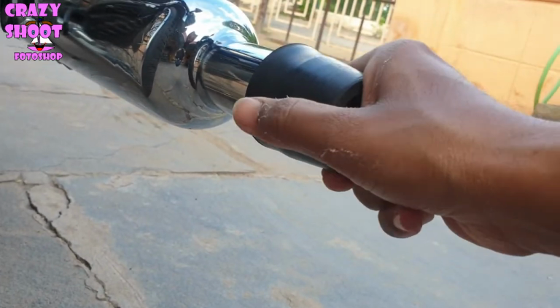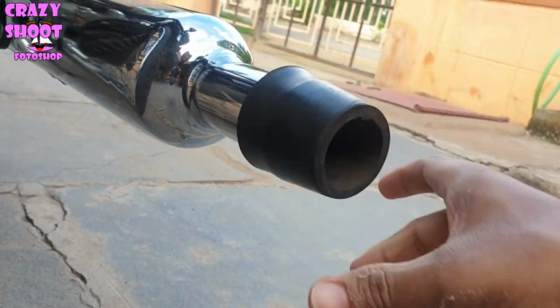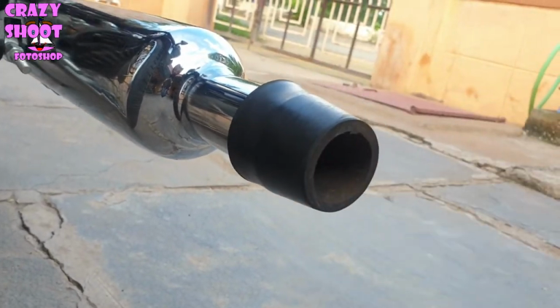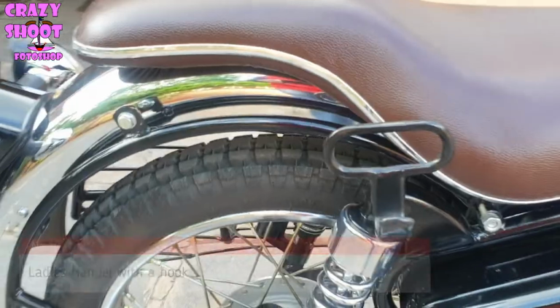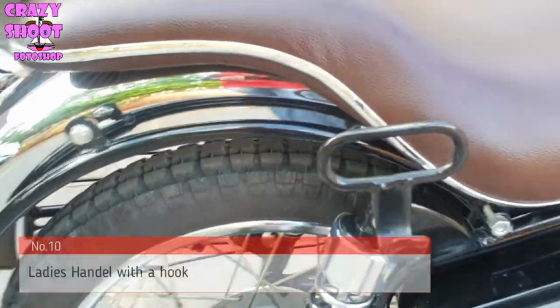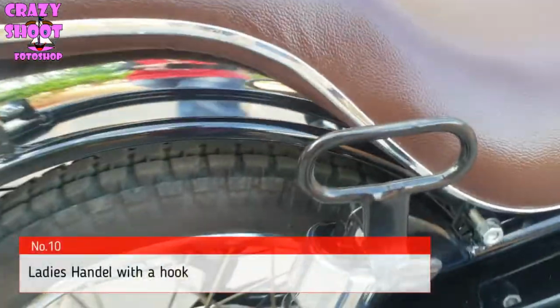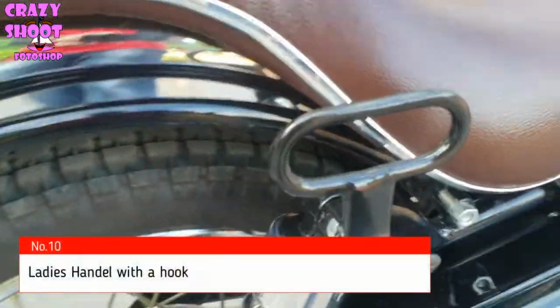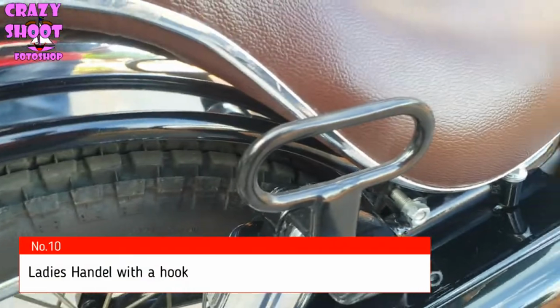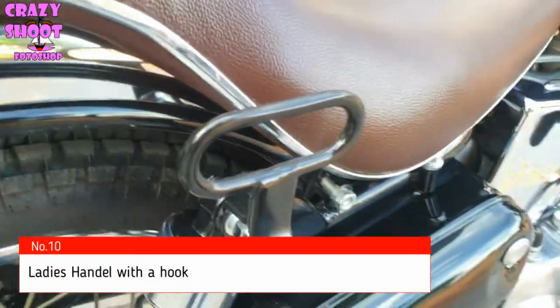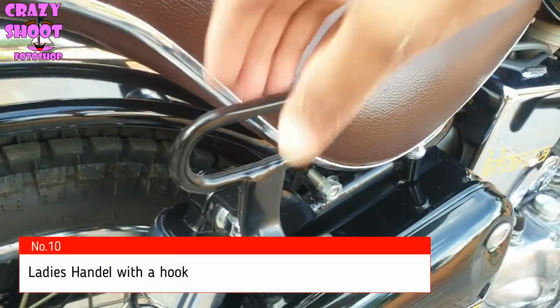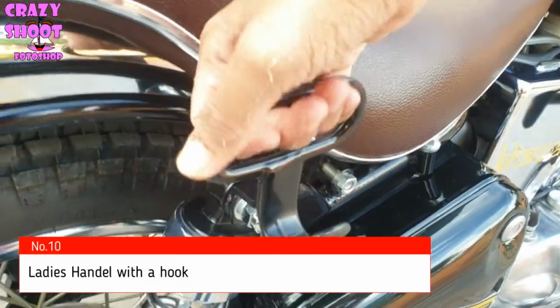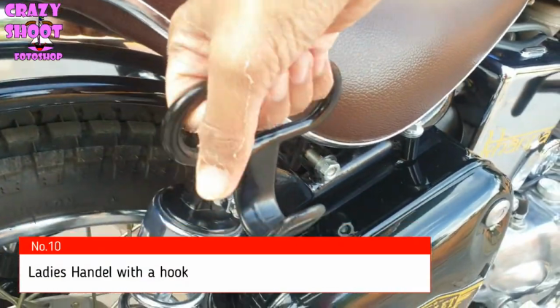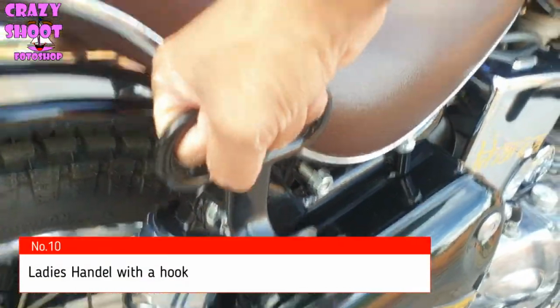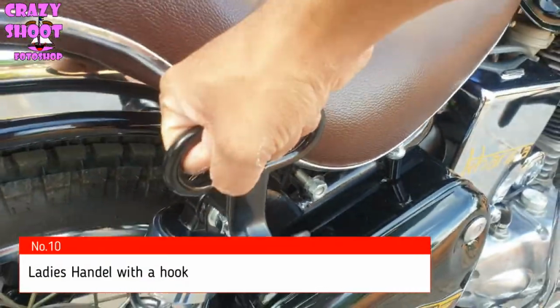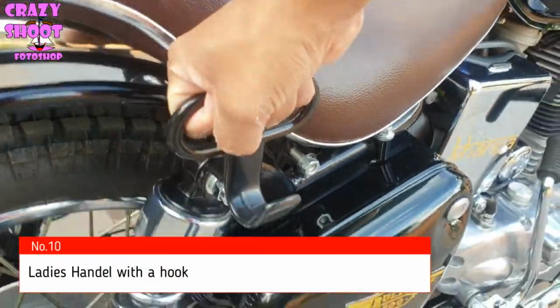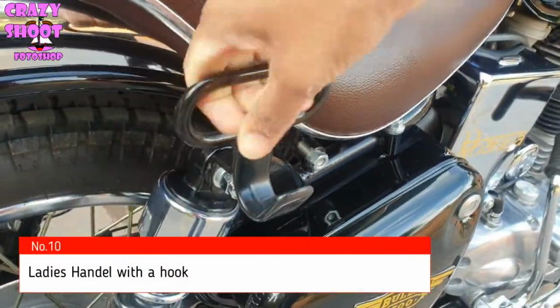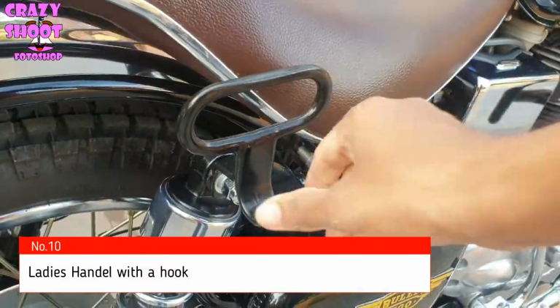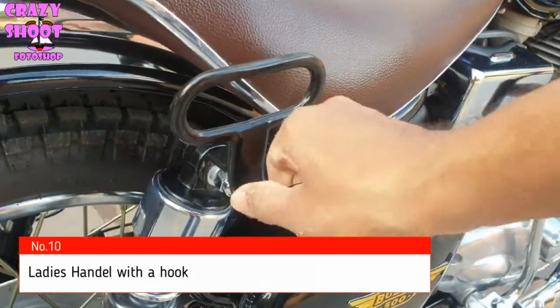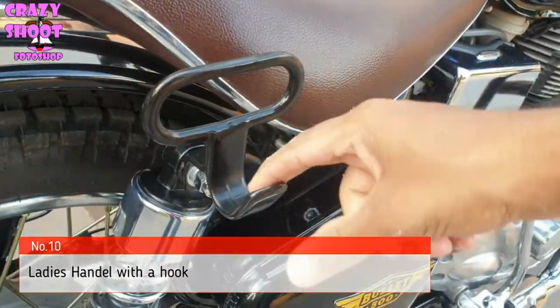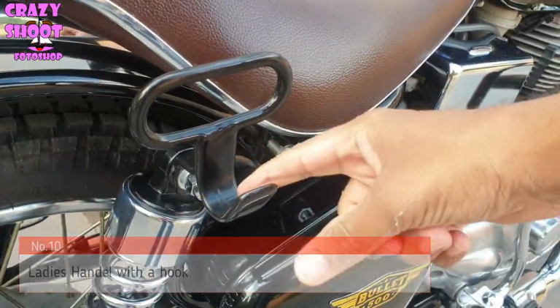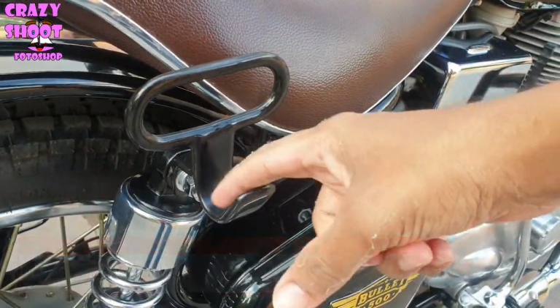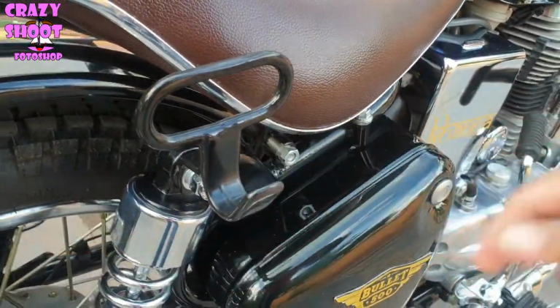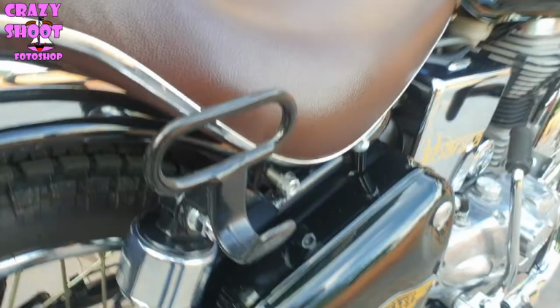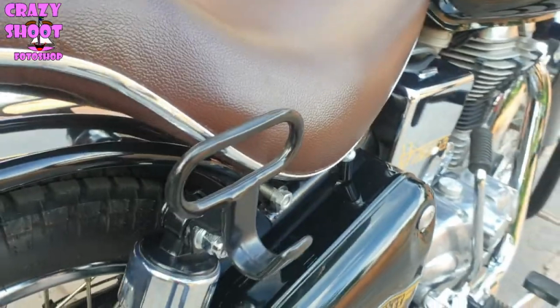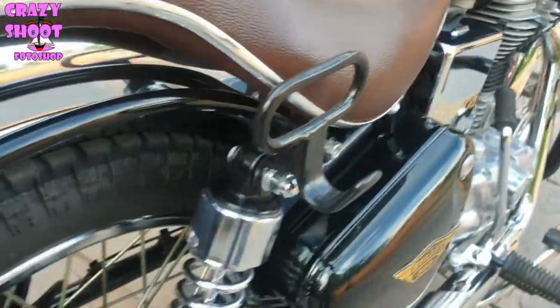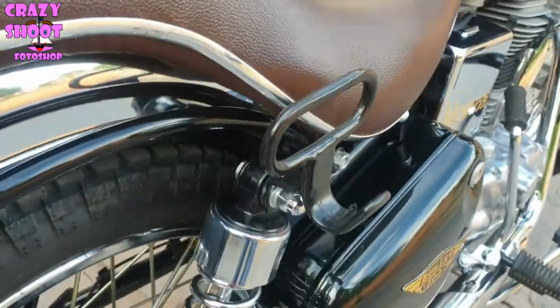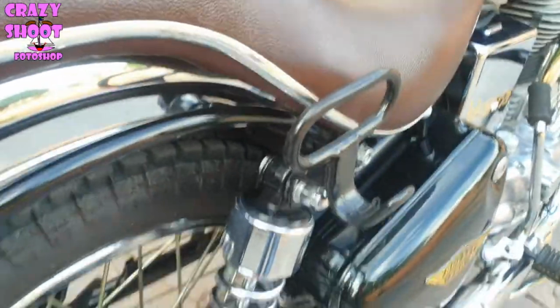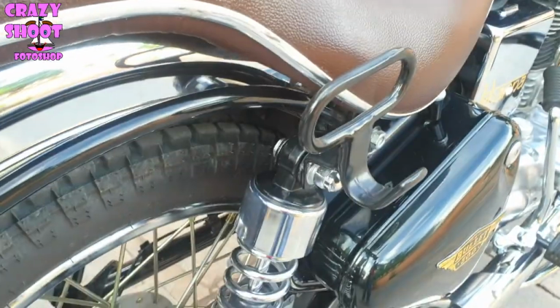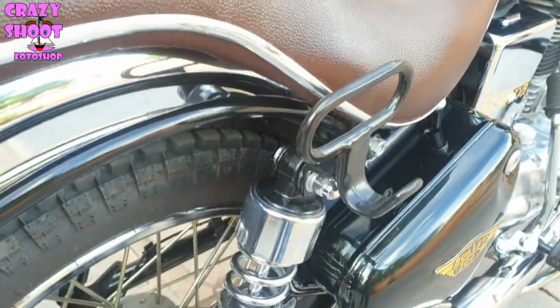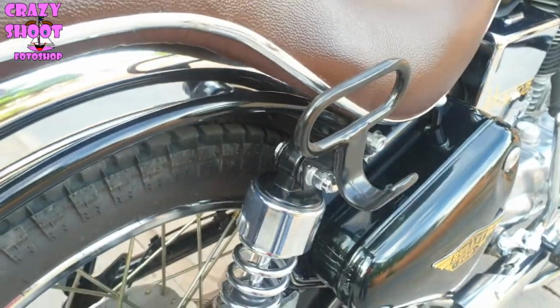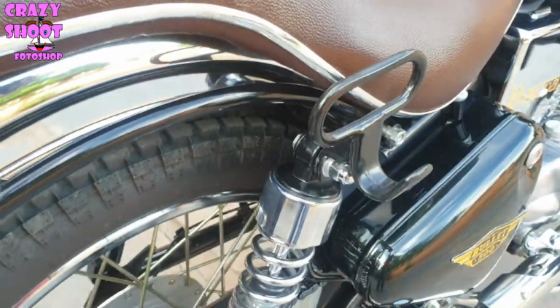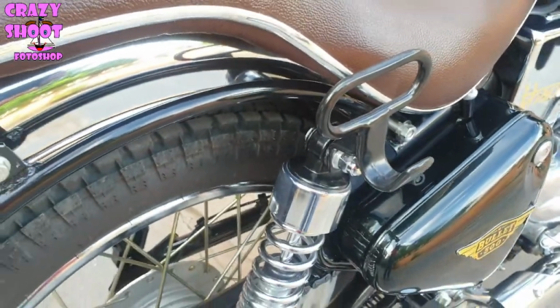Number ten: Ladies handle with a hook. The ladies handle with a hook will help the pillion to hold the handle for safety, and you can also hook some bags on it too.